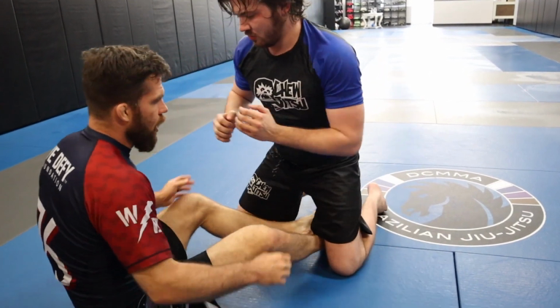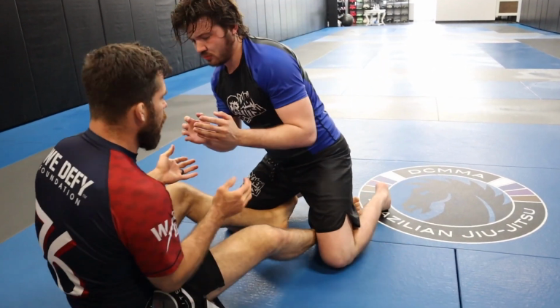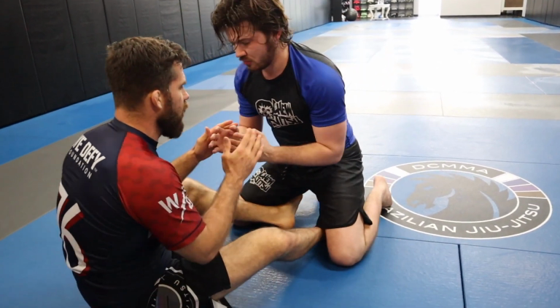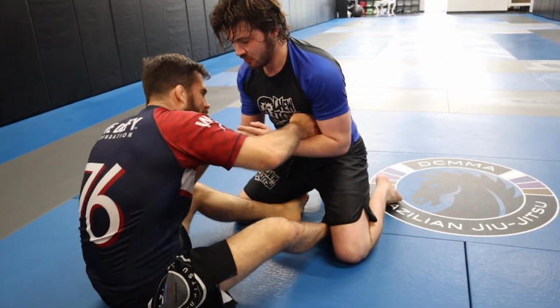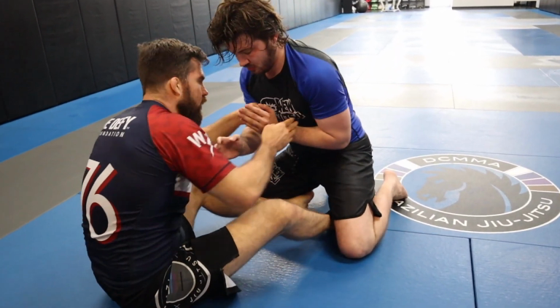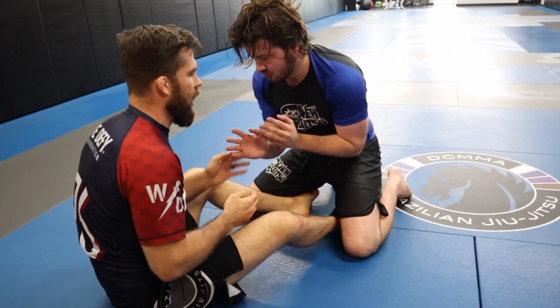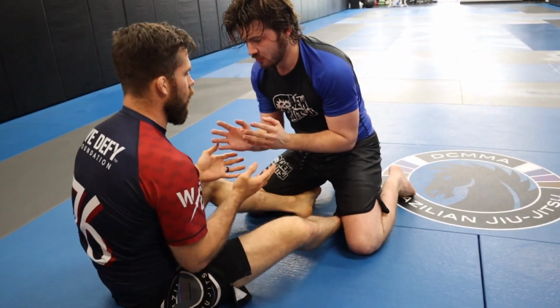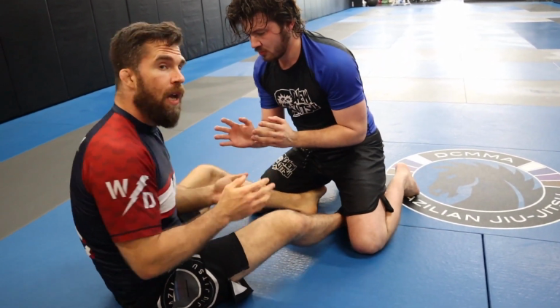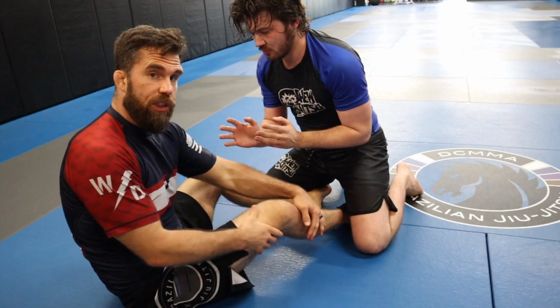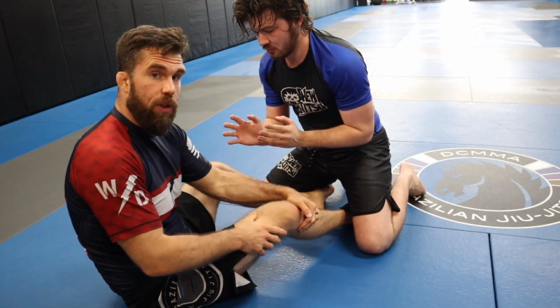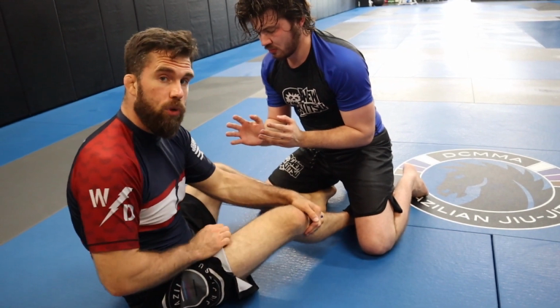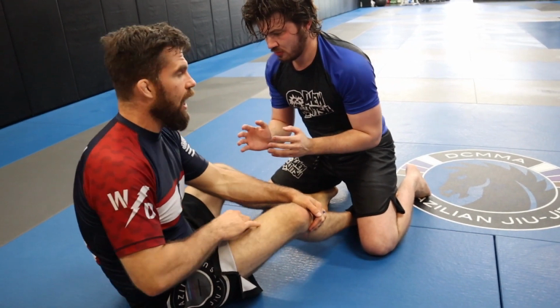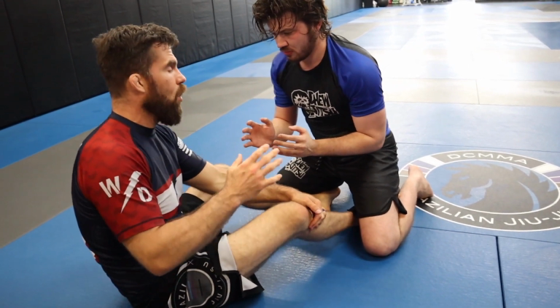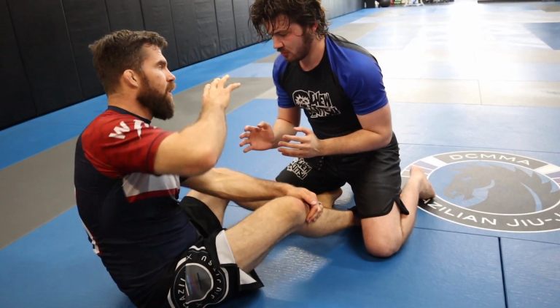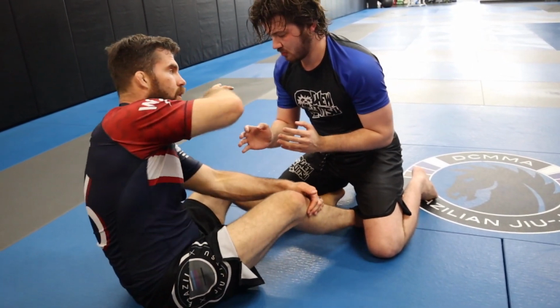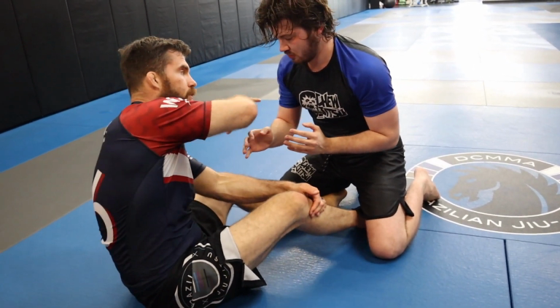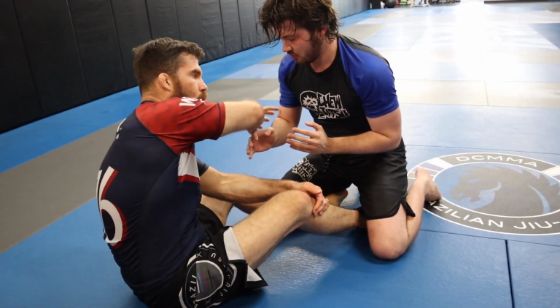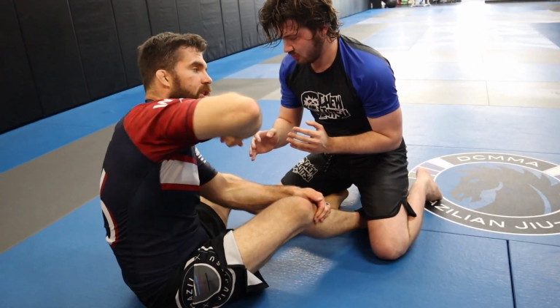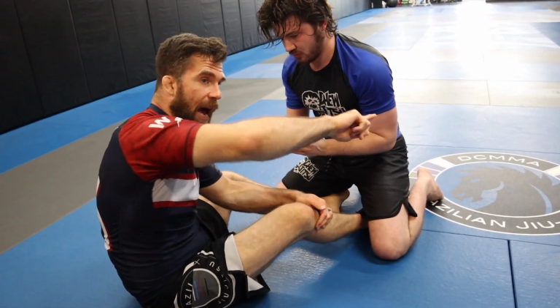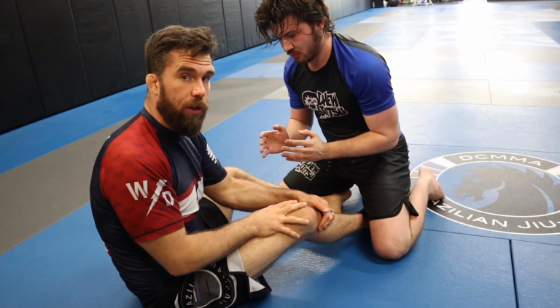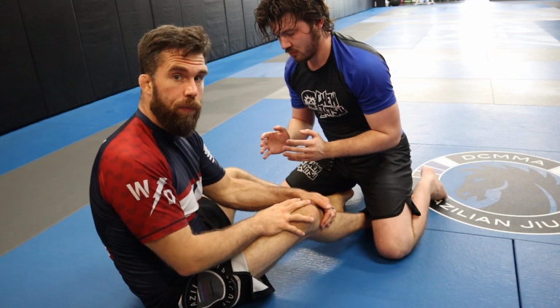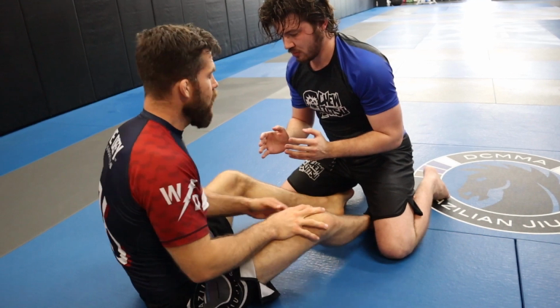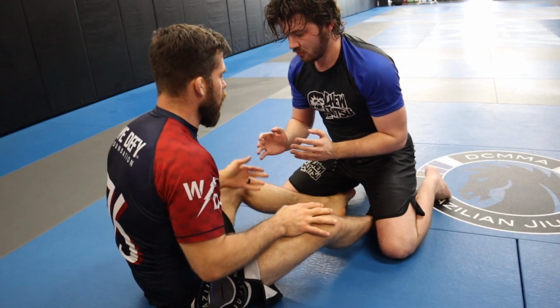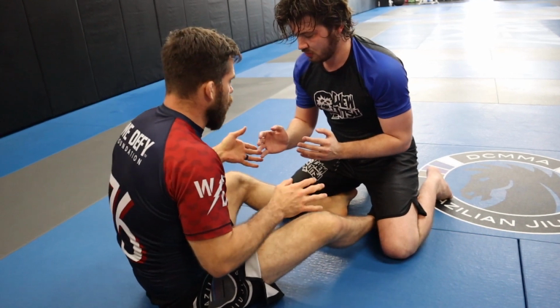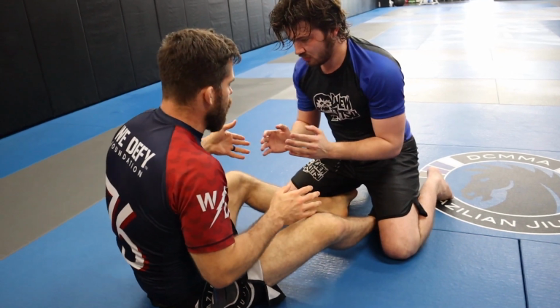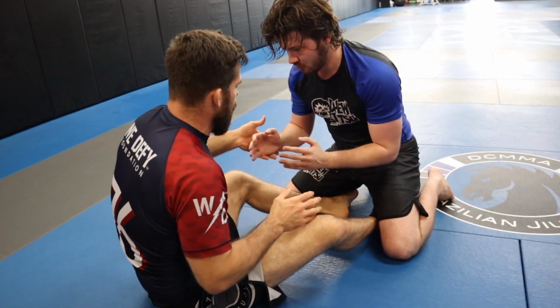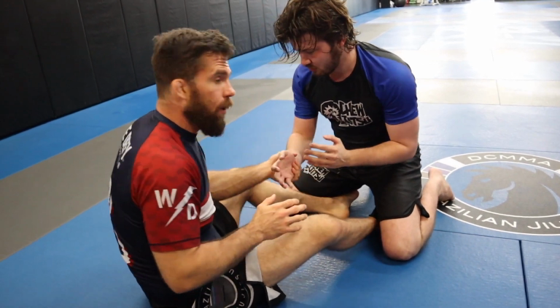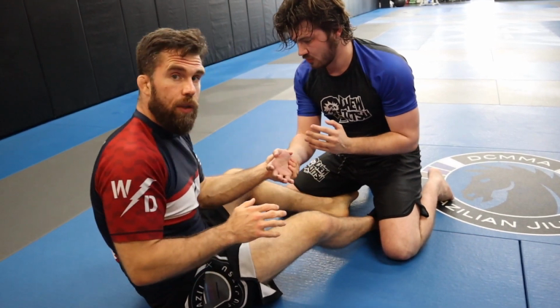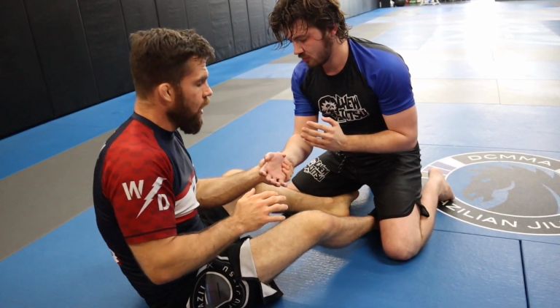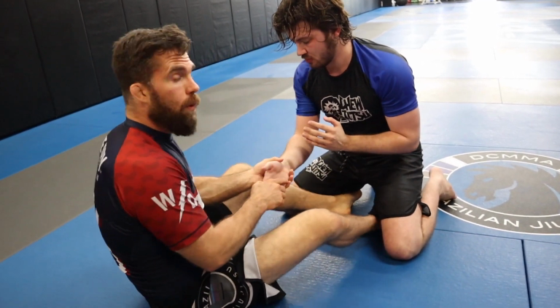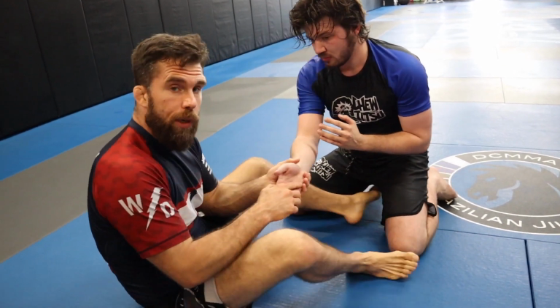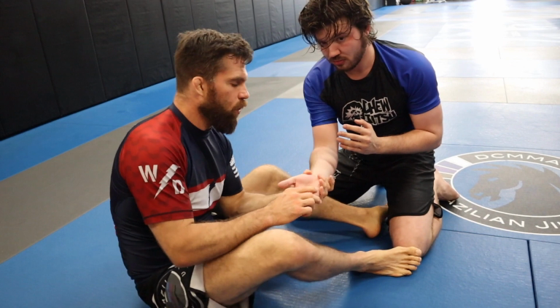What we're going to do — let's say we can't get in there and we can't get the underhook. I'm going to set it up with an arm drag, and I'm going to go arm drag, overhook, back to the underhook. So from here, what I'm going to do is start by grabbing a wrist.